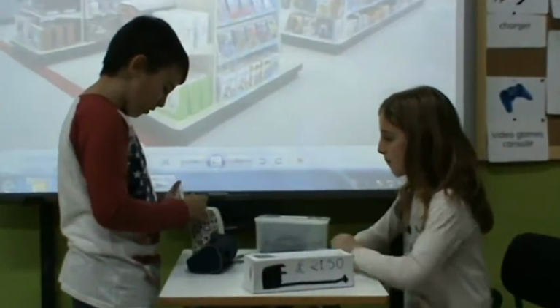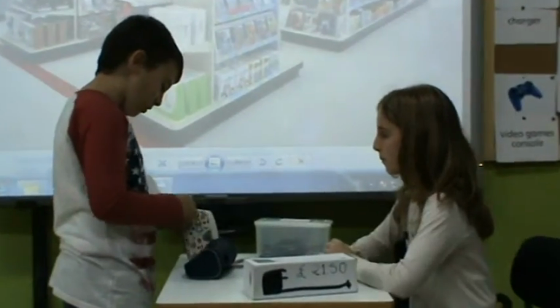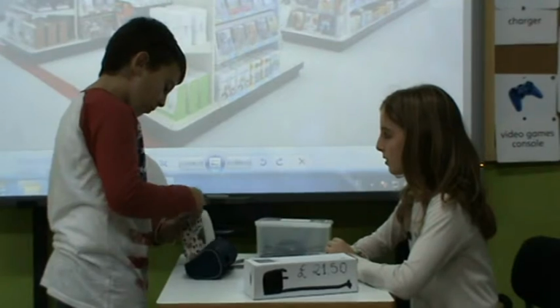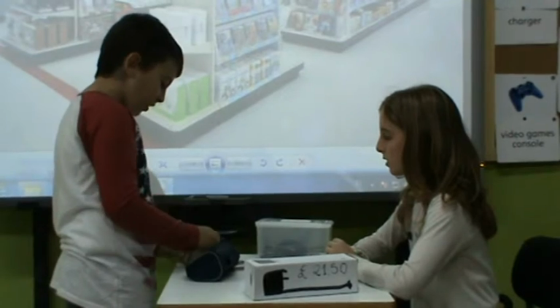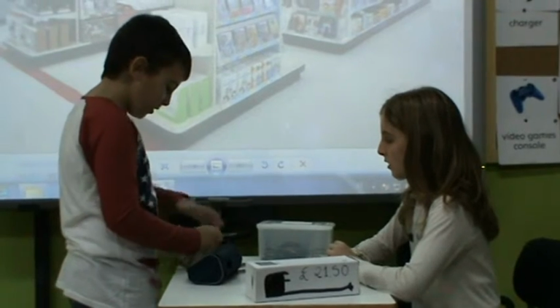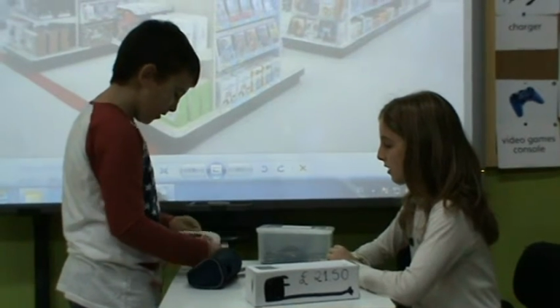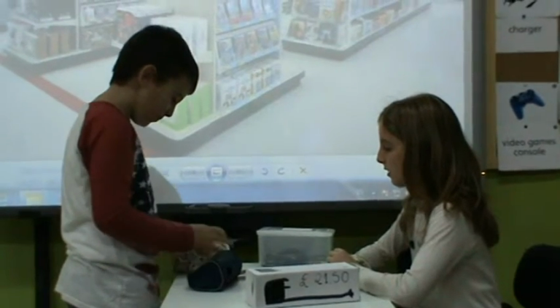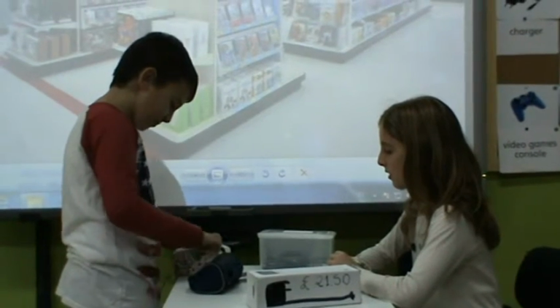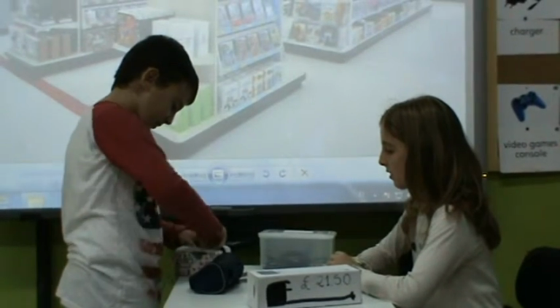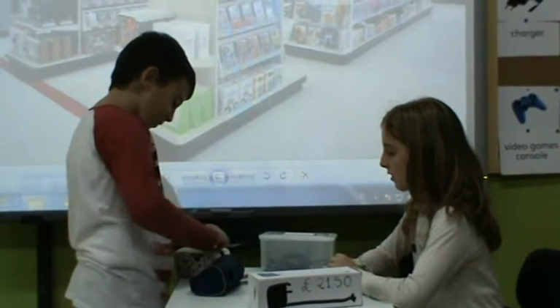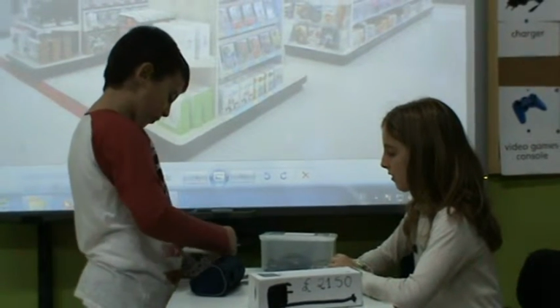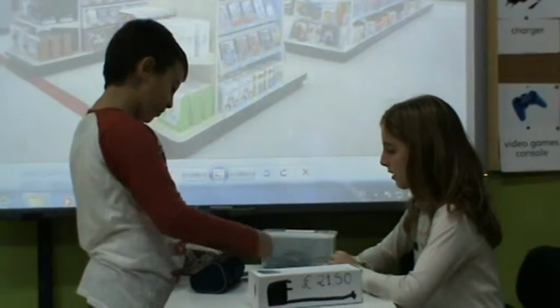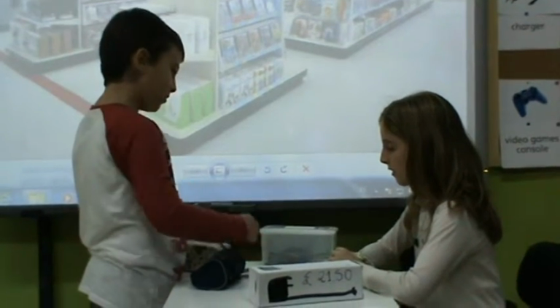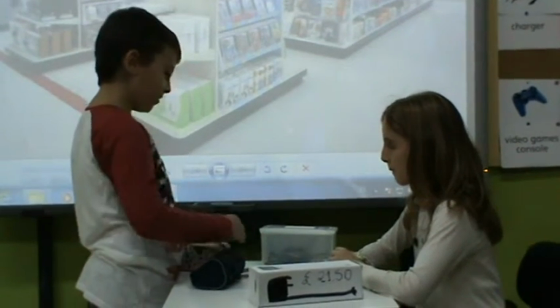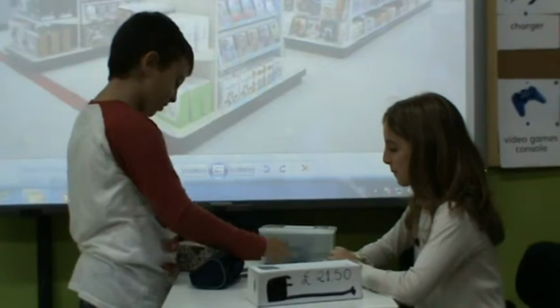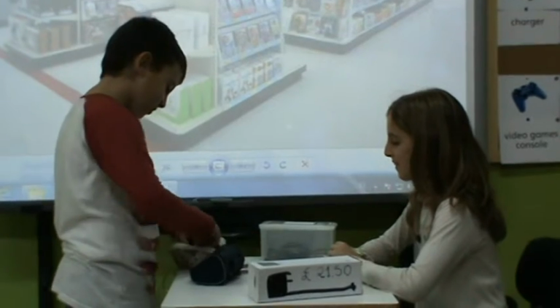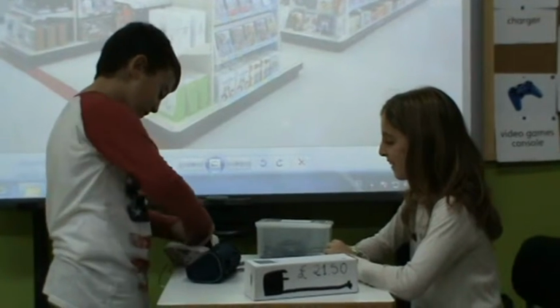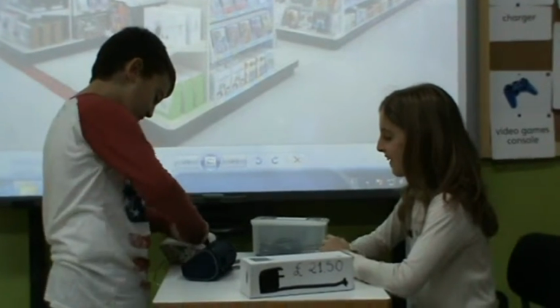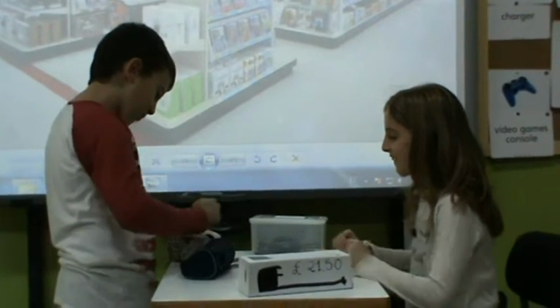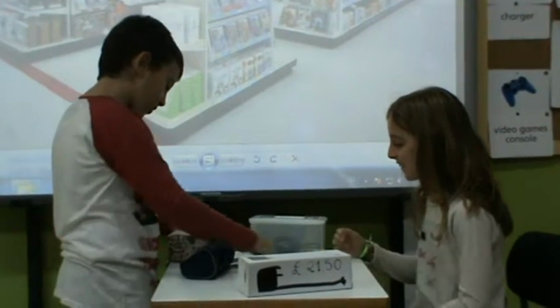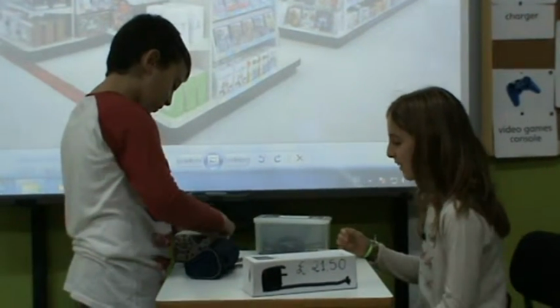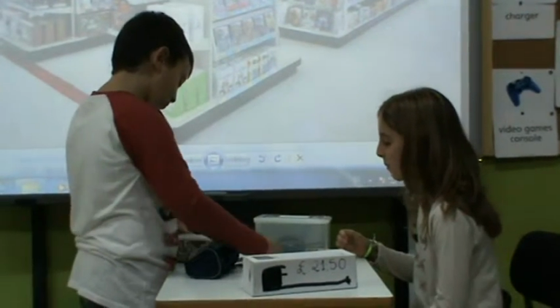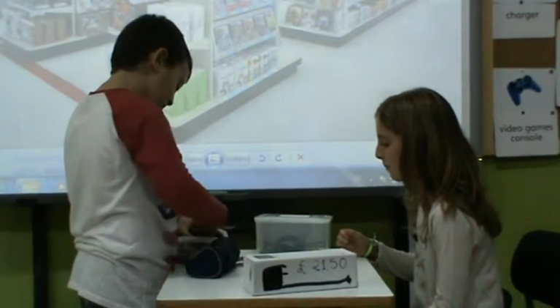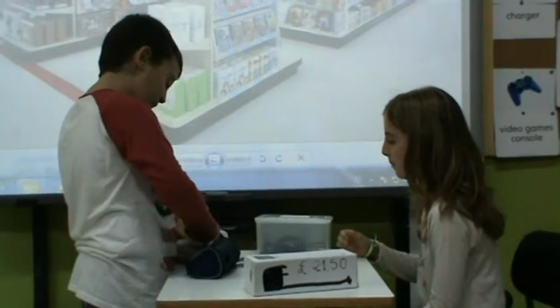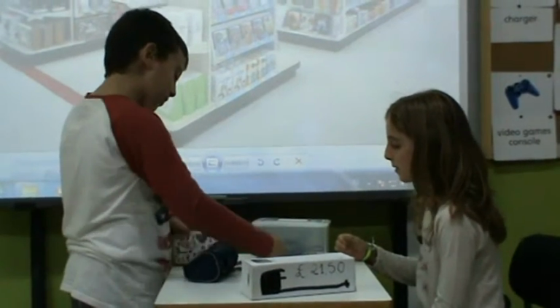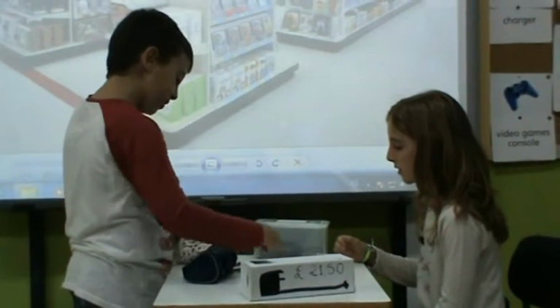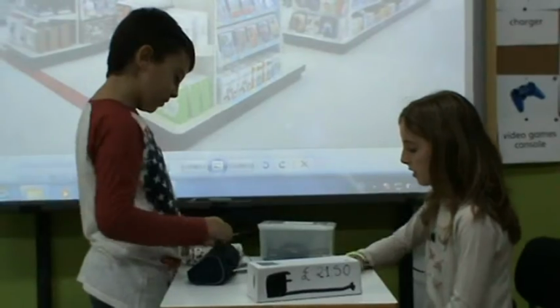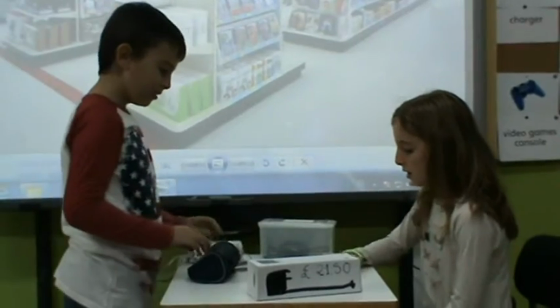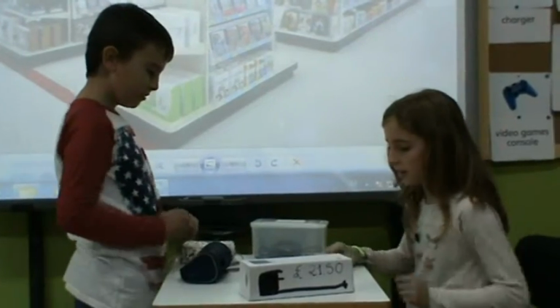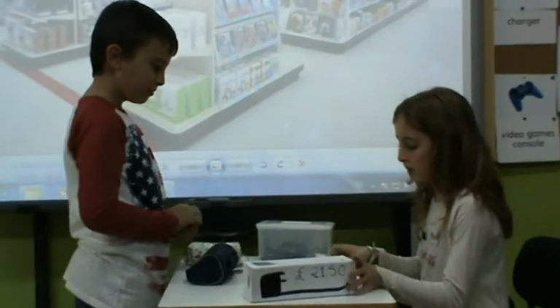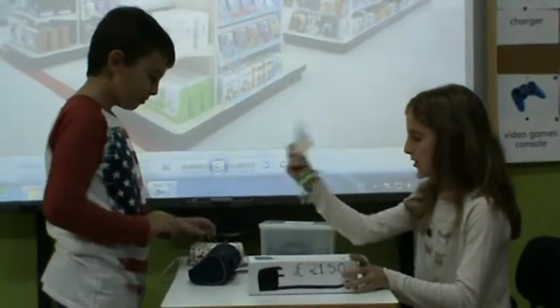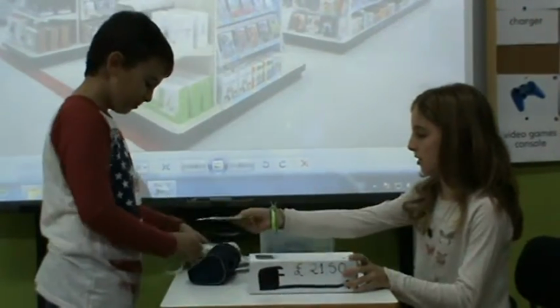Oh, wait, here you are. 5, 10, 21 pounds and 50 pence exactly. Lovely, thank you. This is your receipt.